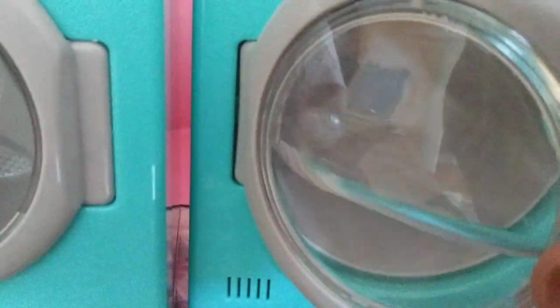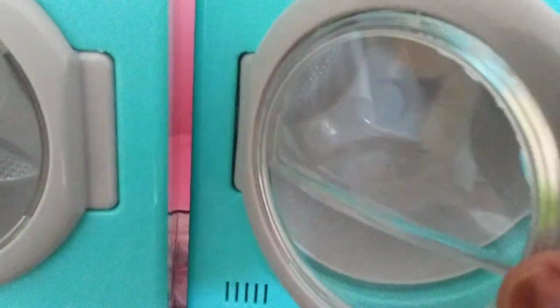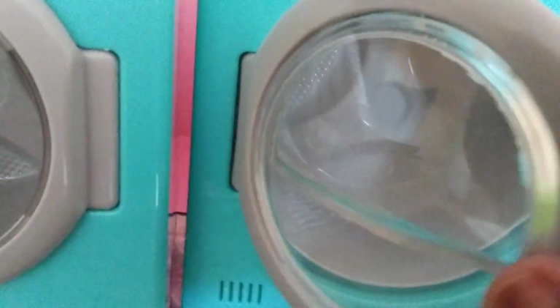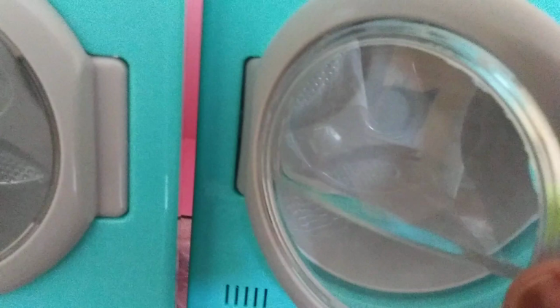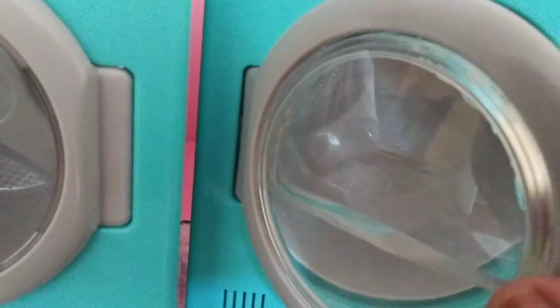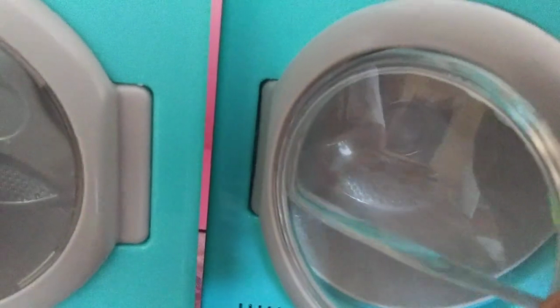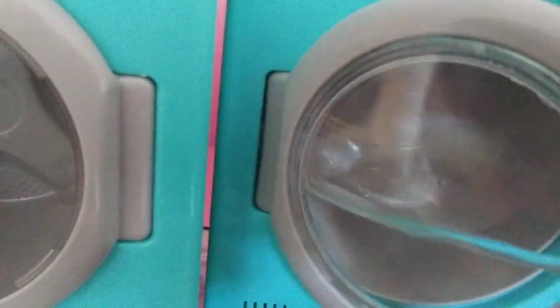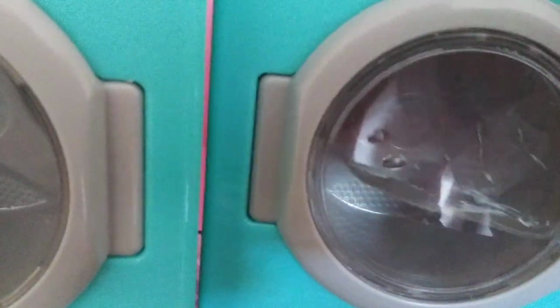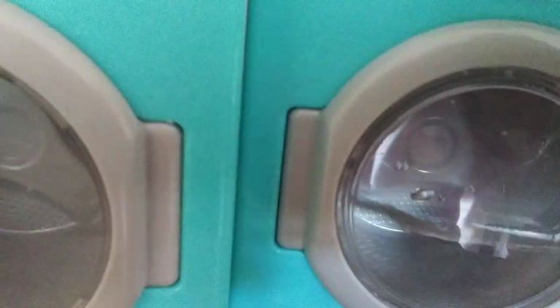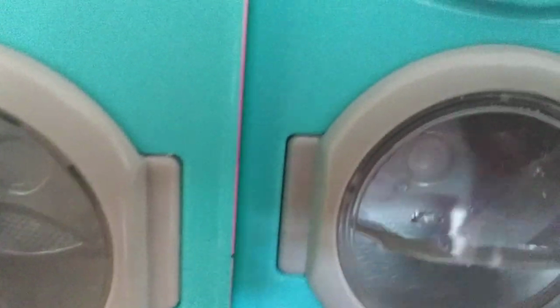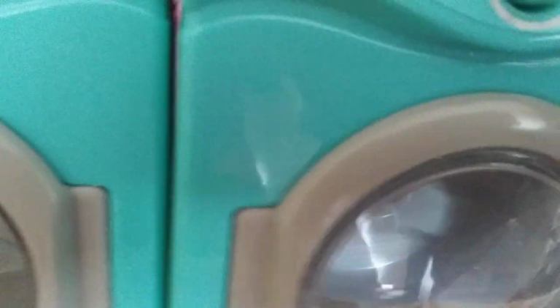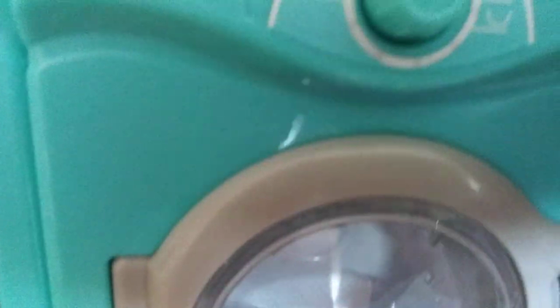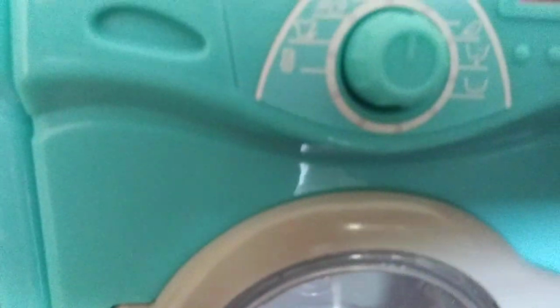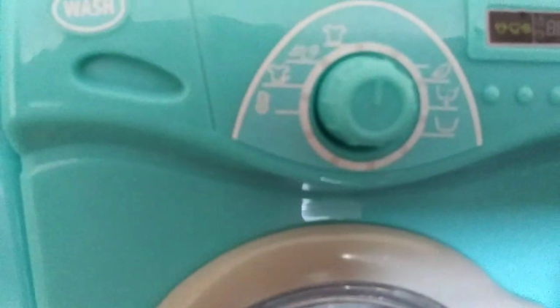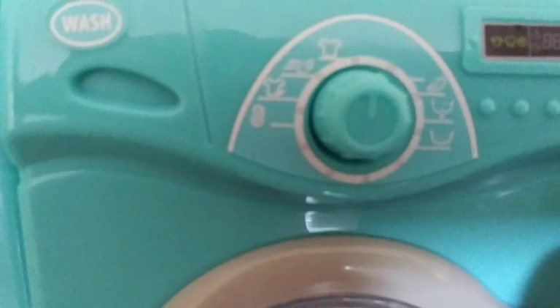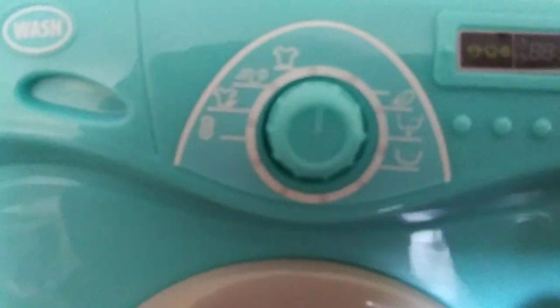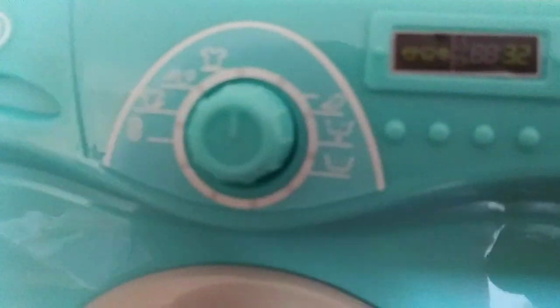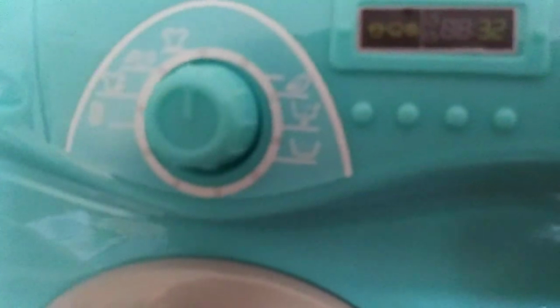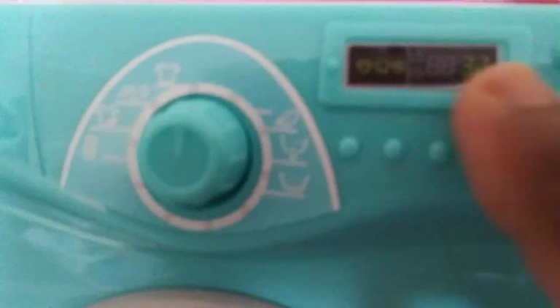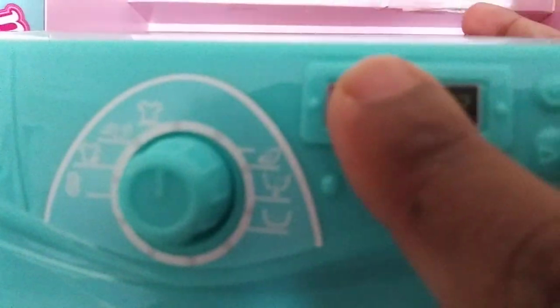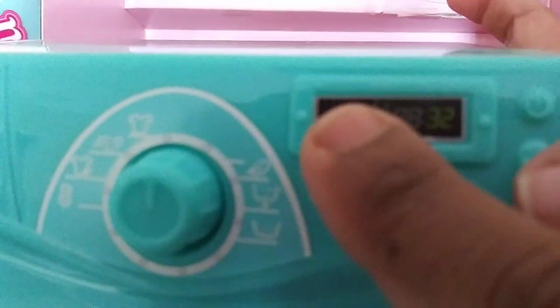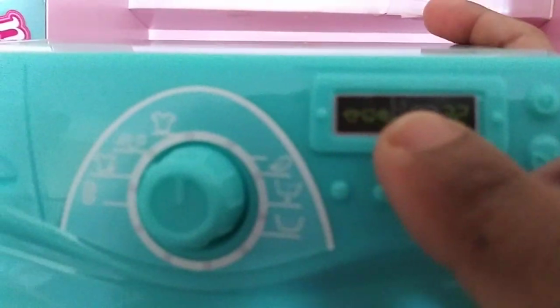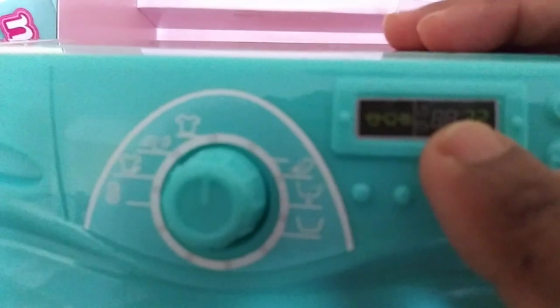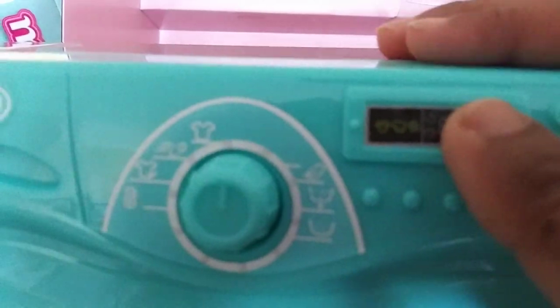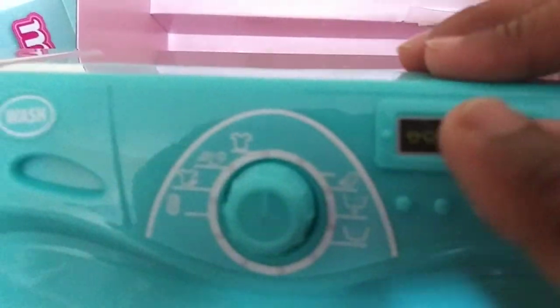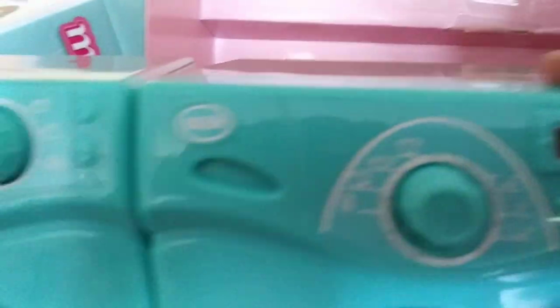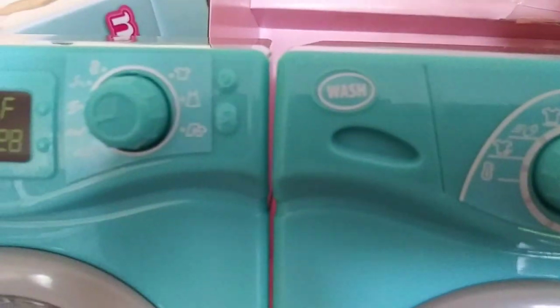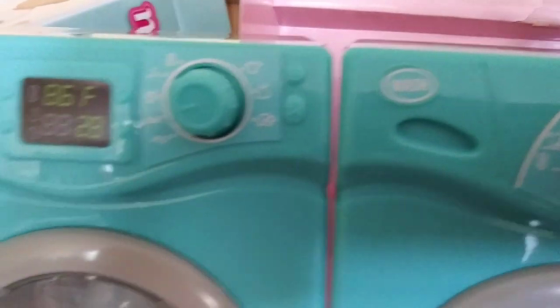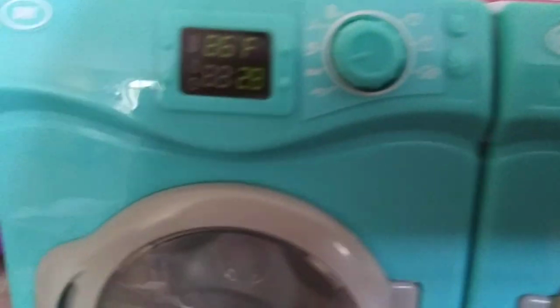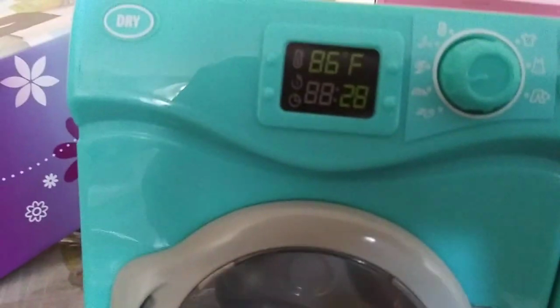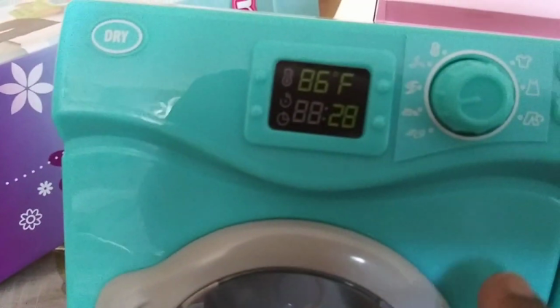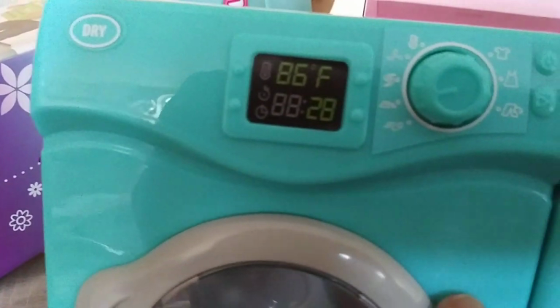They want to see the water. That's a loud snap, and then it's got the timer right here. And this is the dryer.